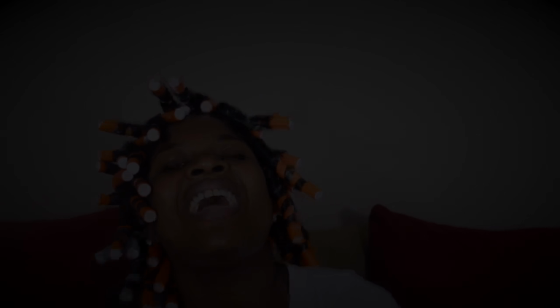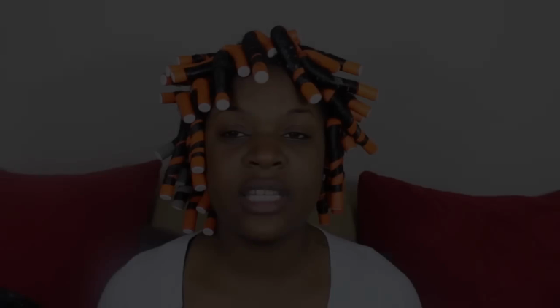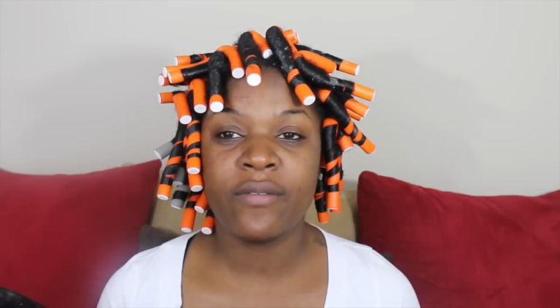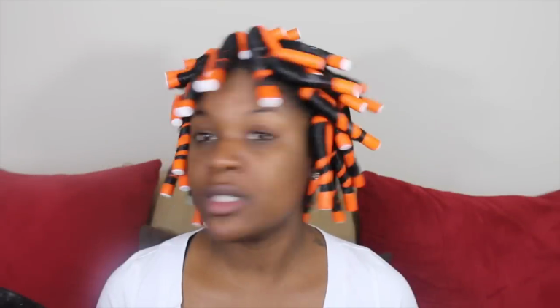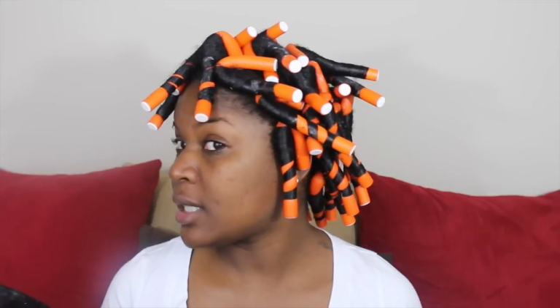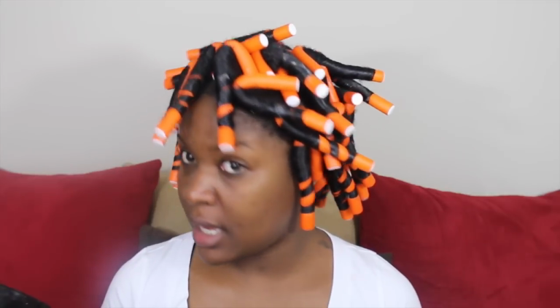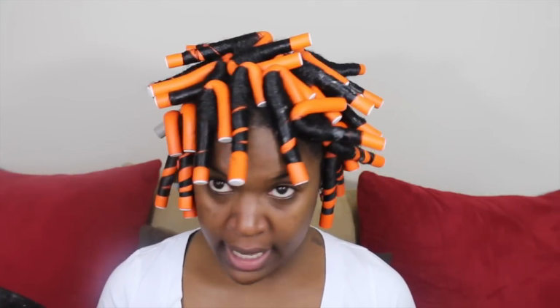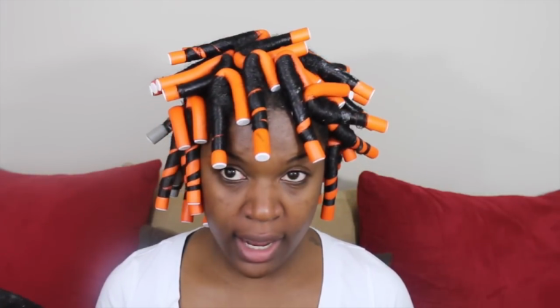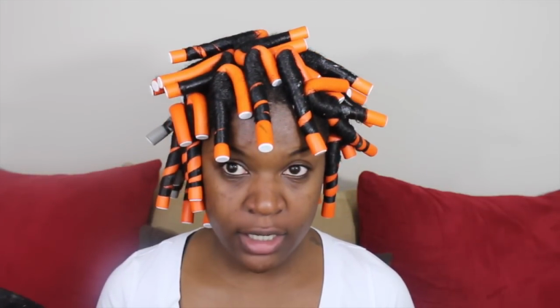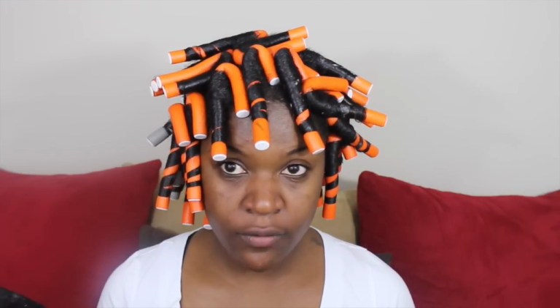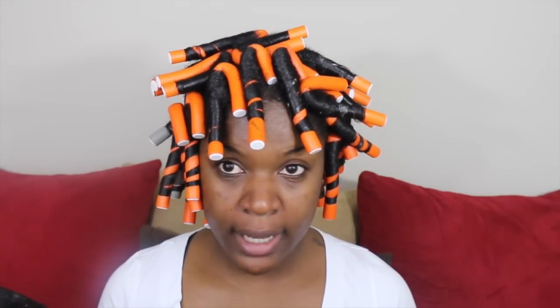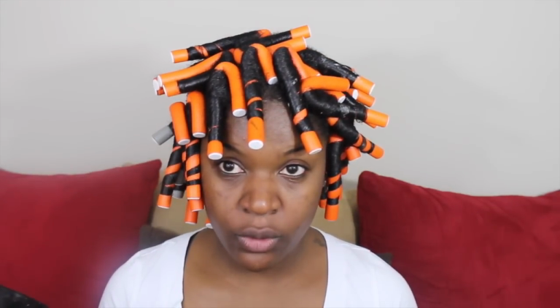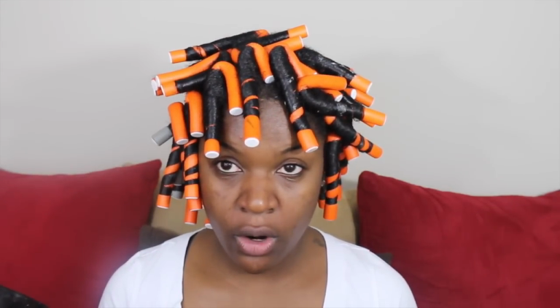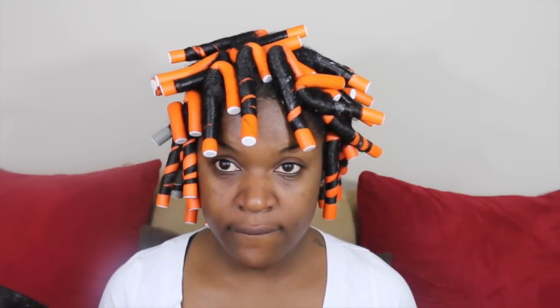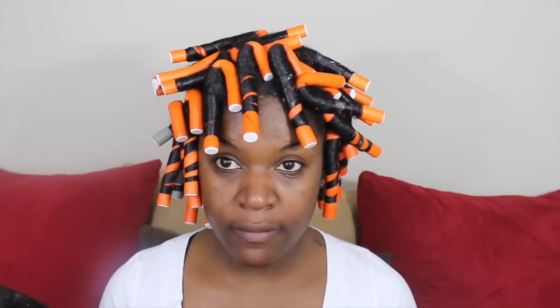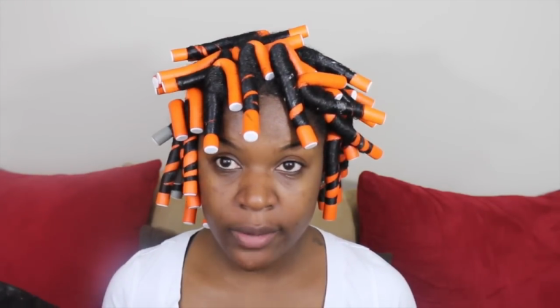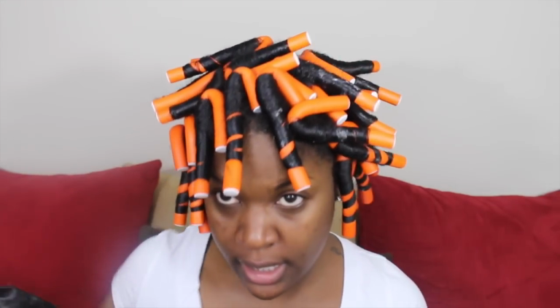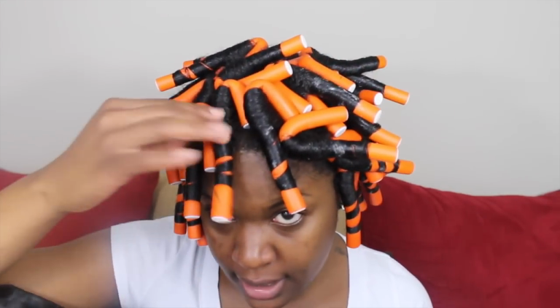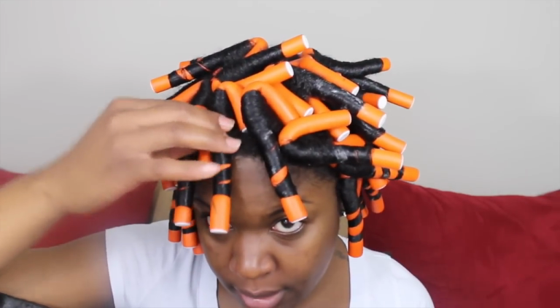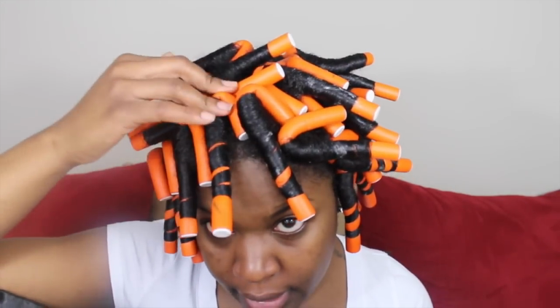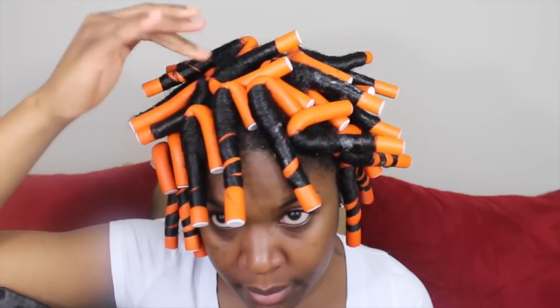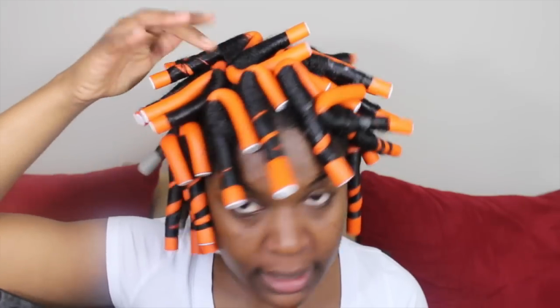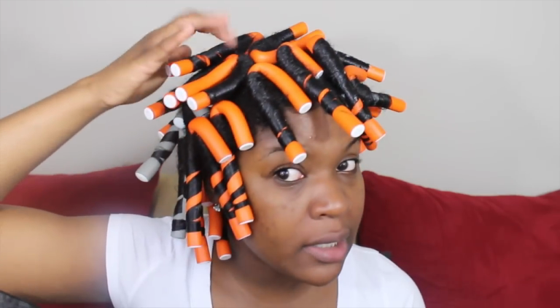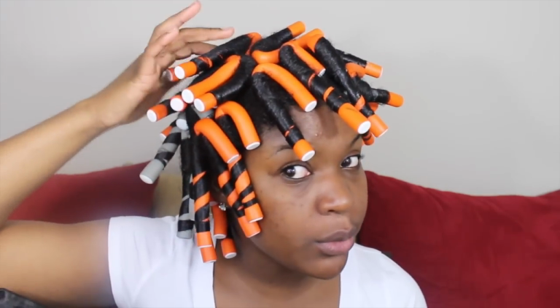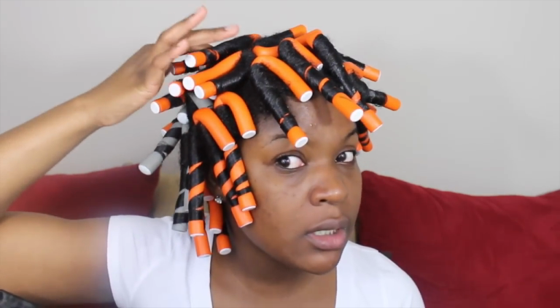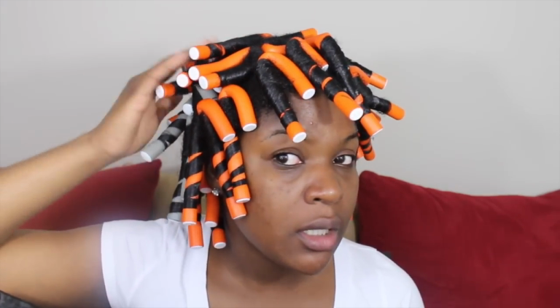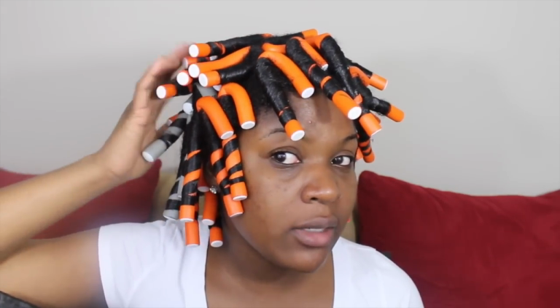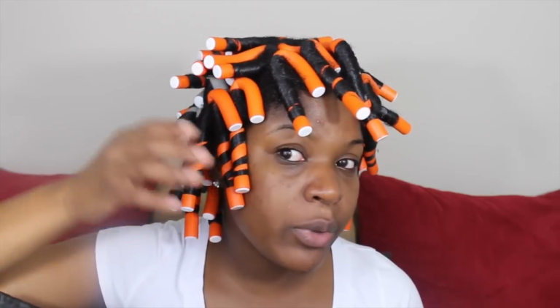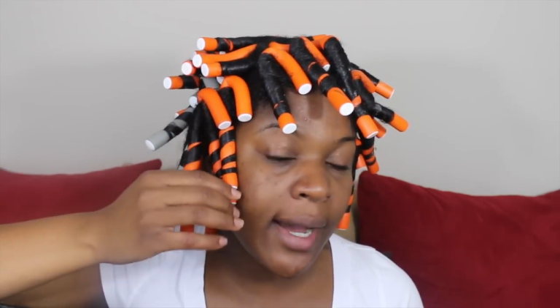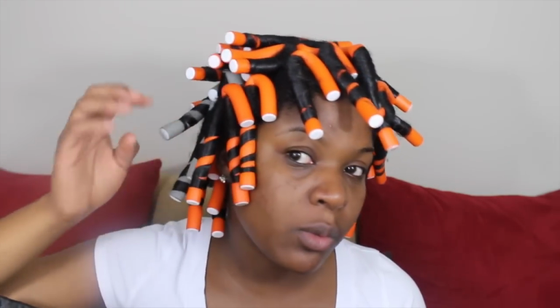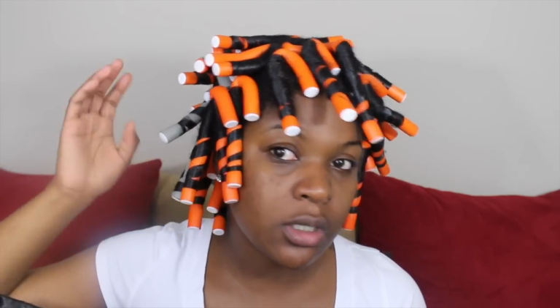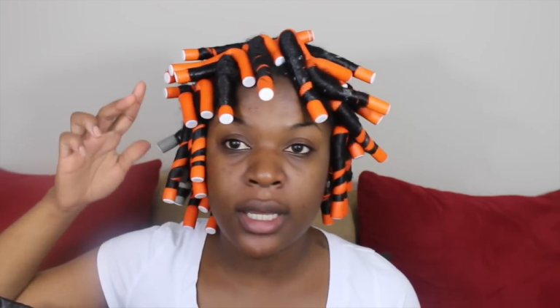So these are my finished results and my hair has air dried for about four or five hours and it's still pretty damp at the roots. The ends are pretty dry but the roots are still damp.